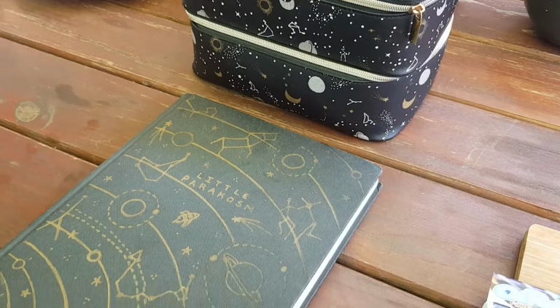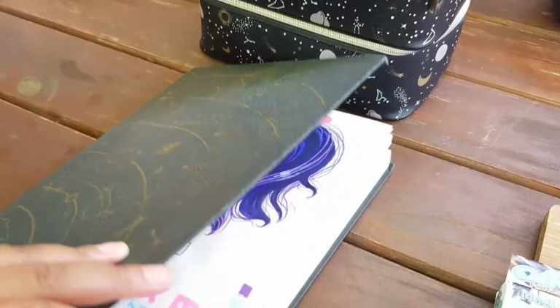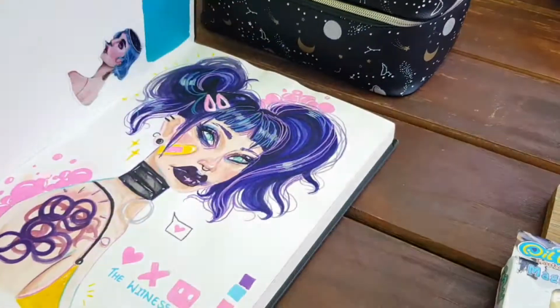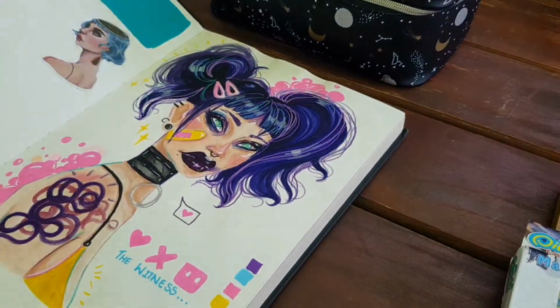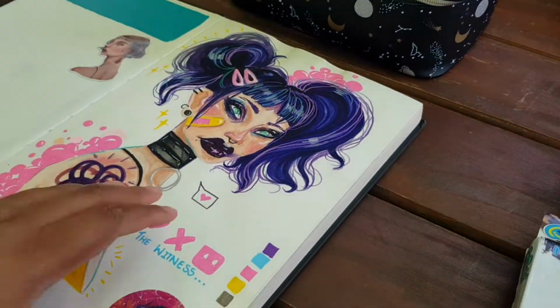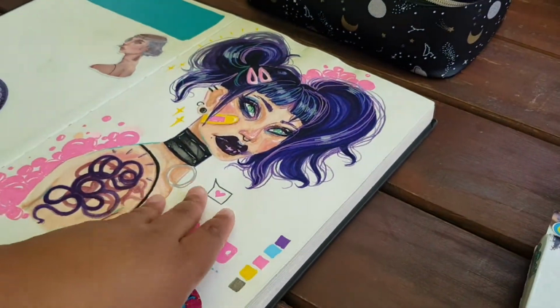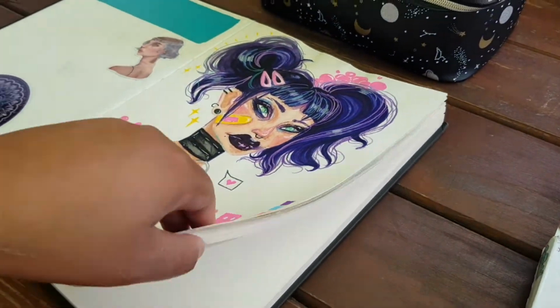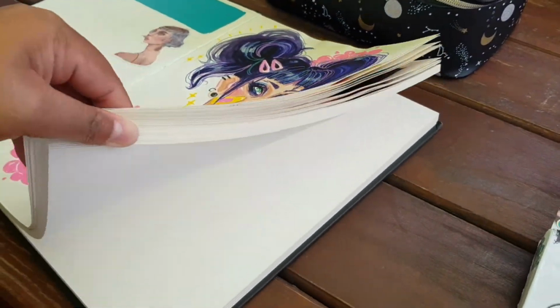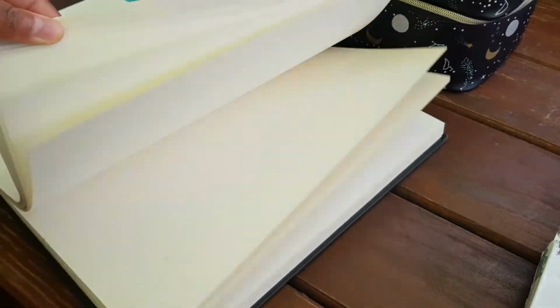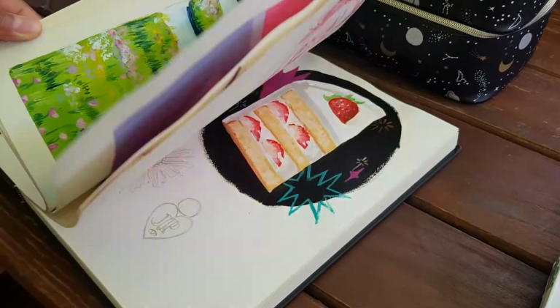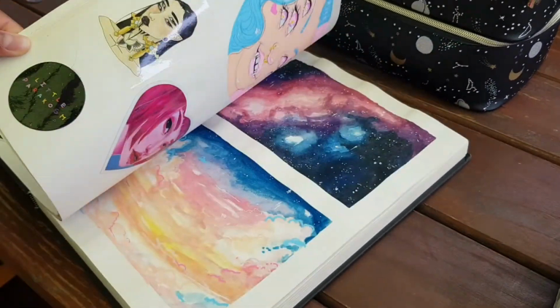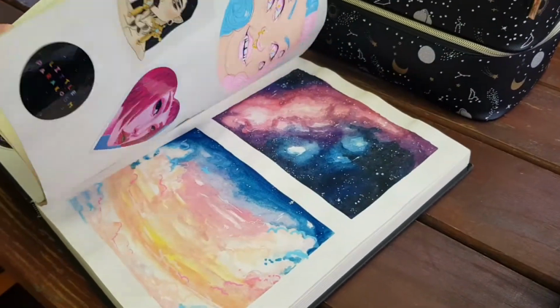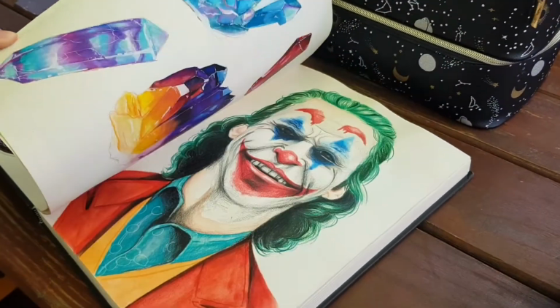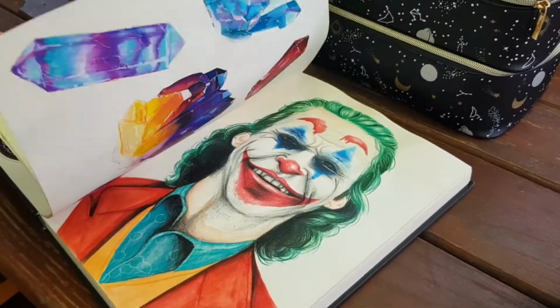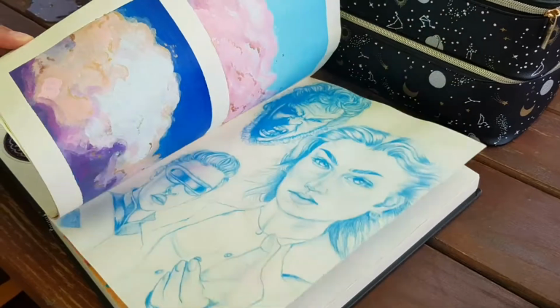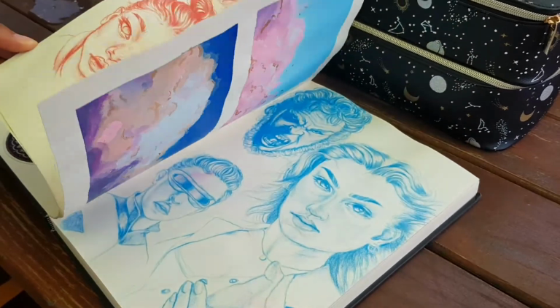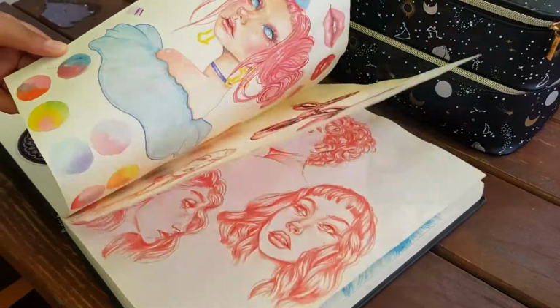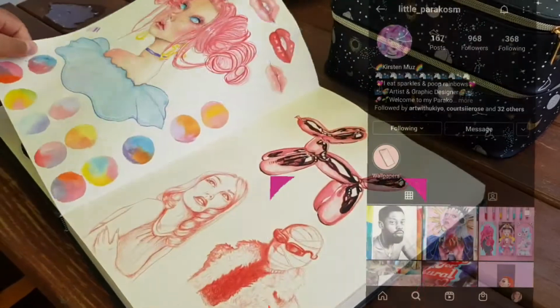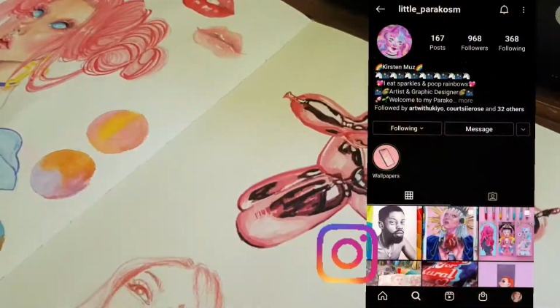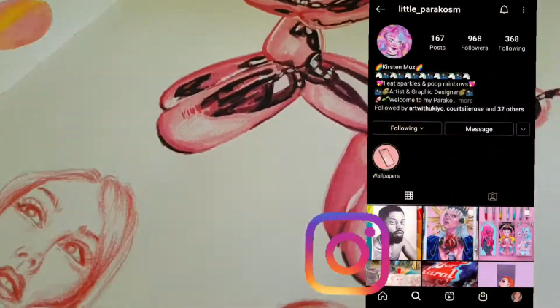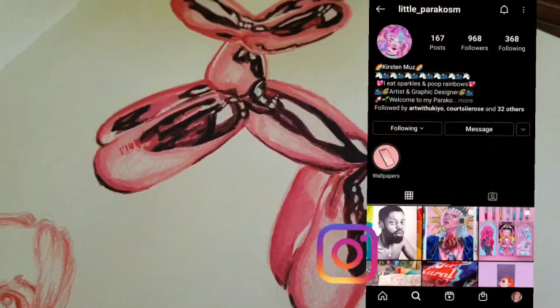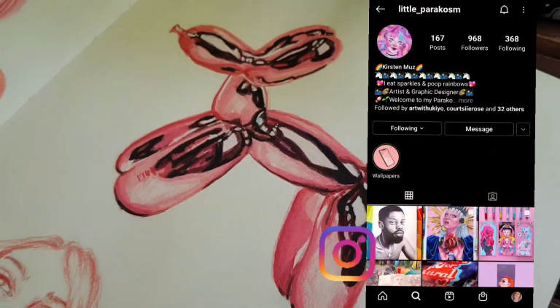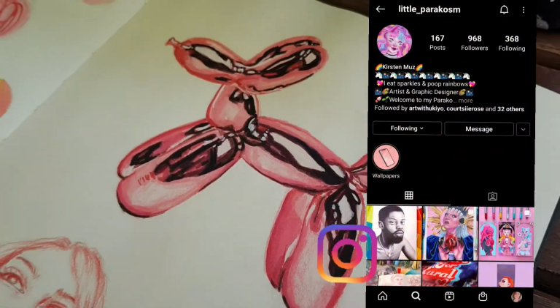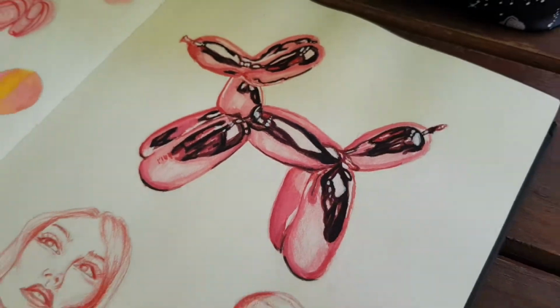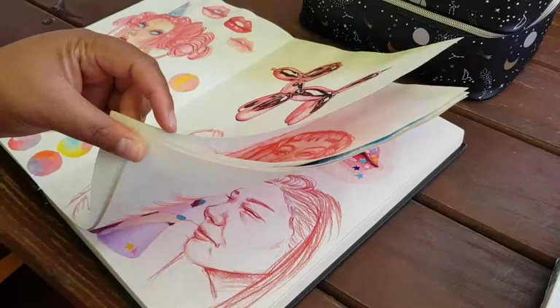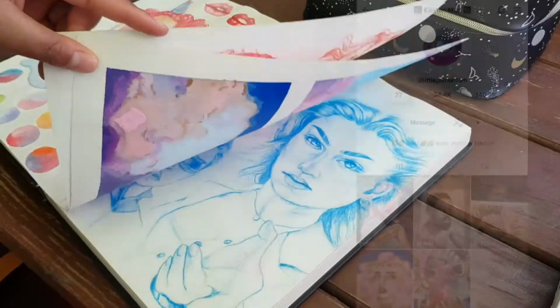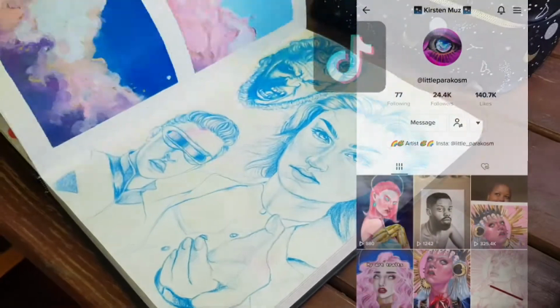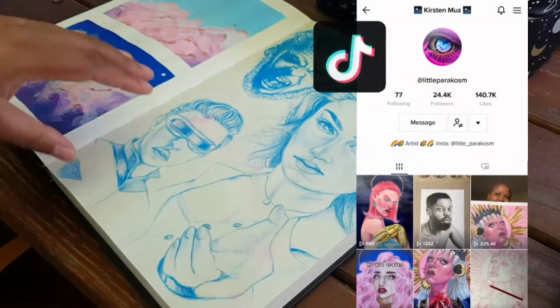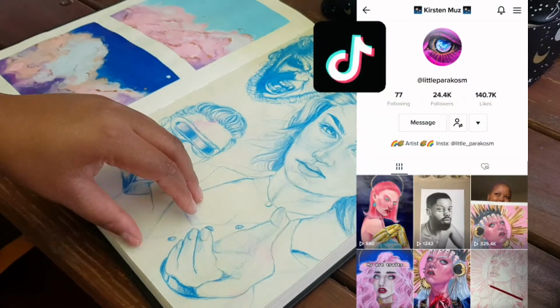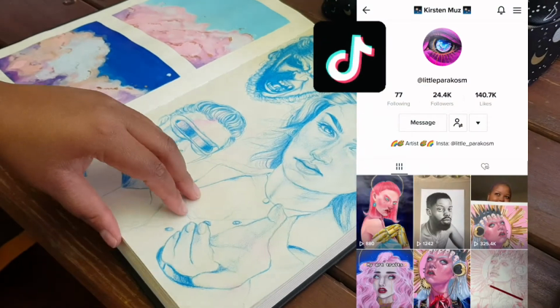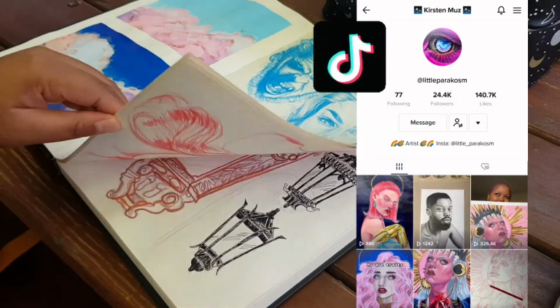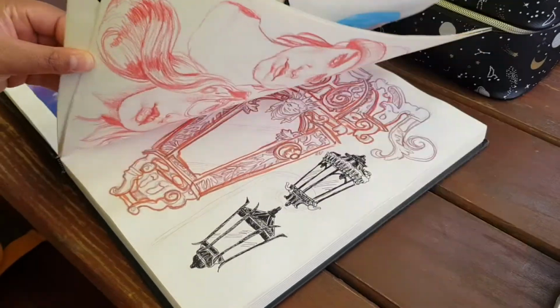Here is a sneak peek inside of Little Paracosm's art sketchbook, and if you haven't checked her out before I definitely recommend you do. Here is her Instagram and her TikTok handles.